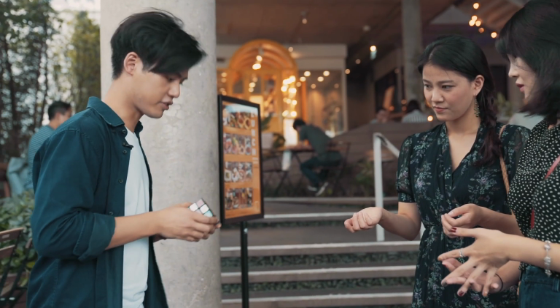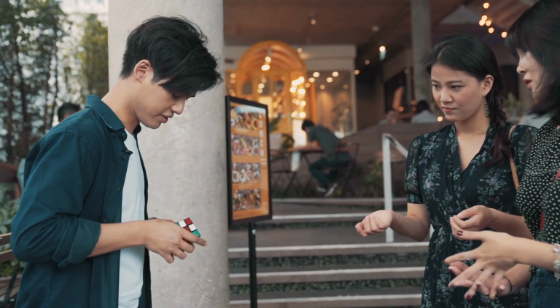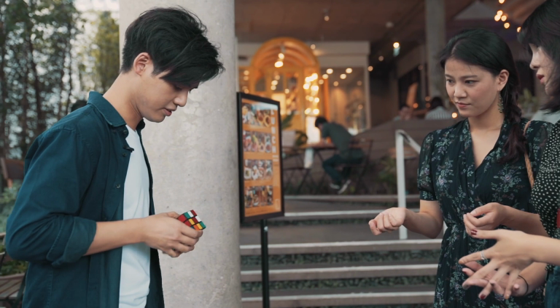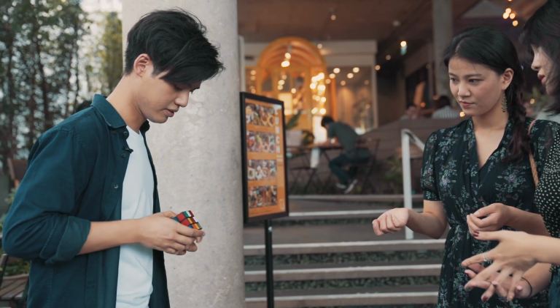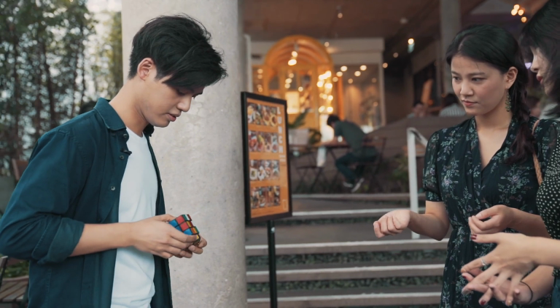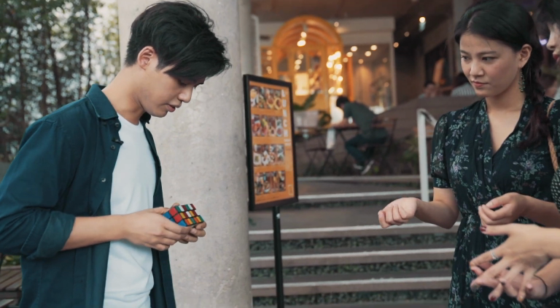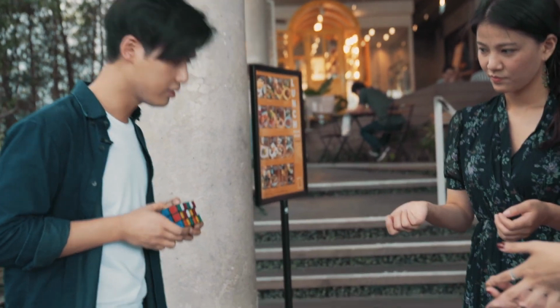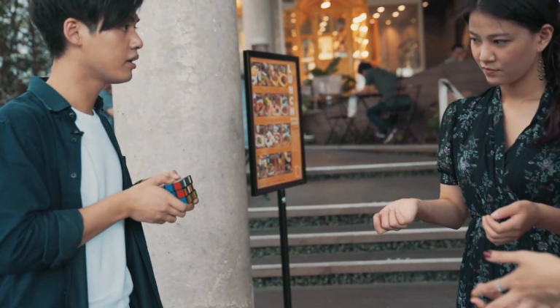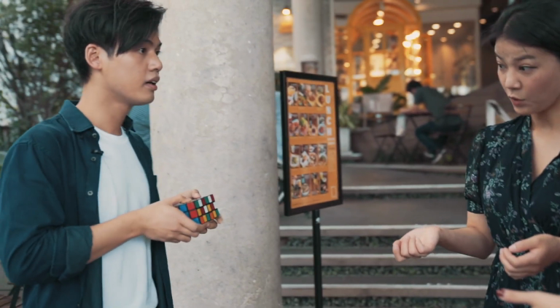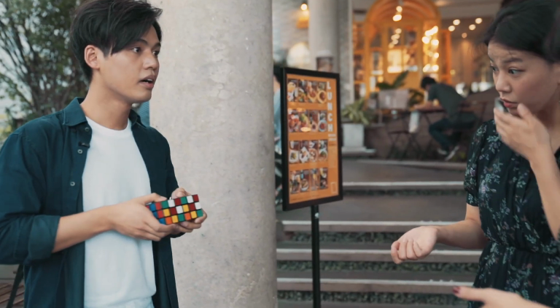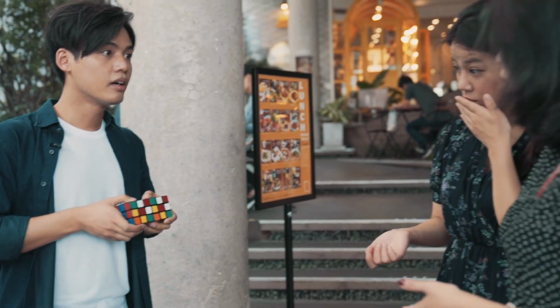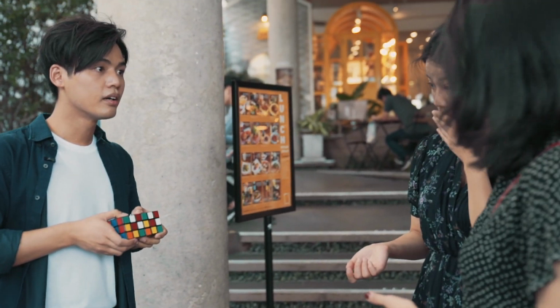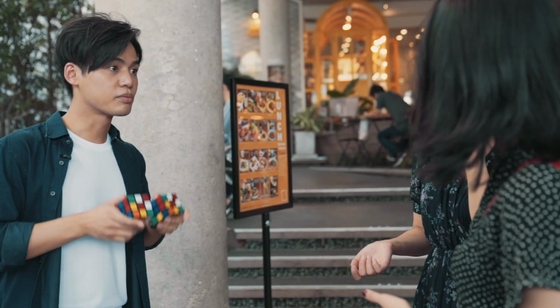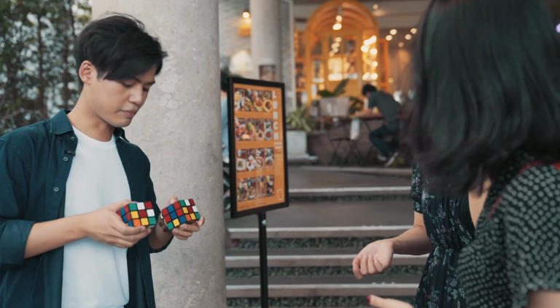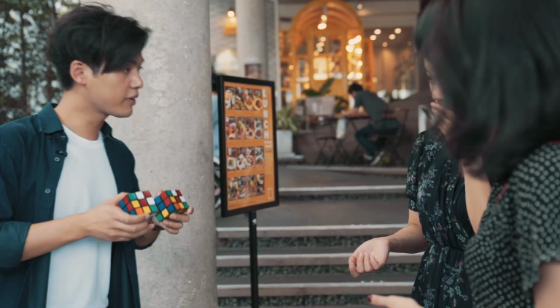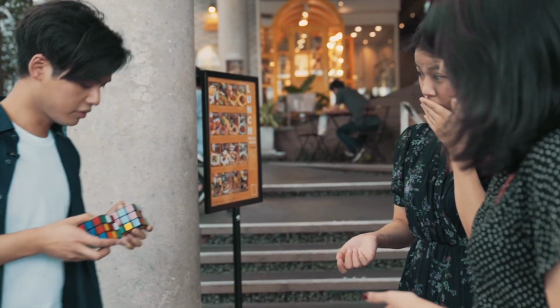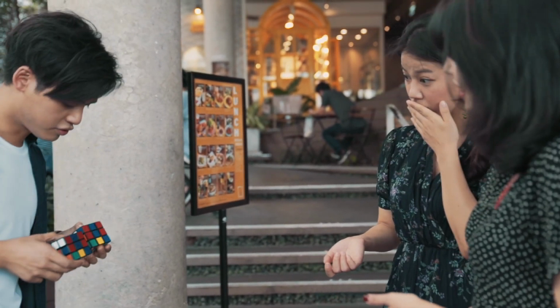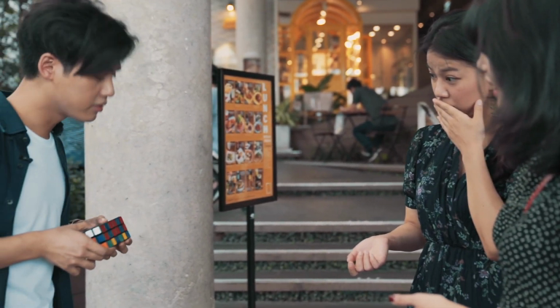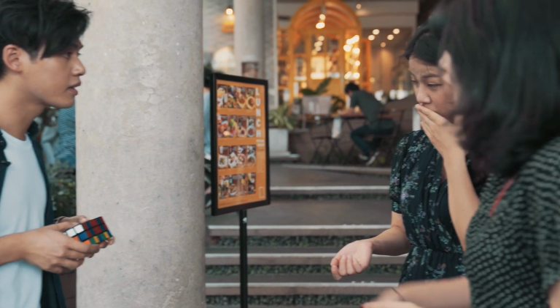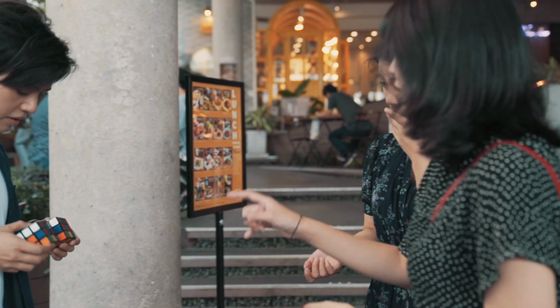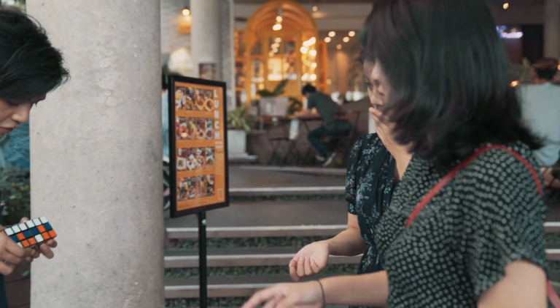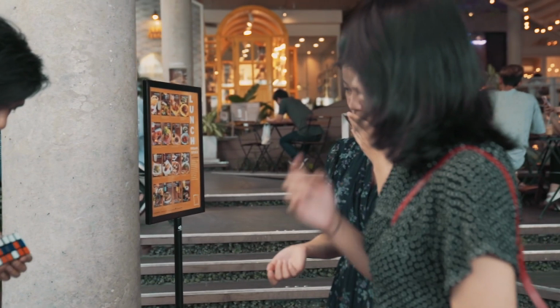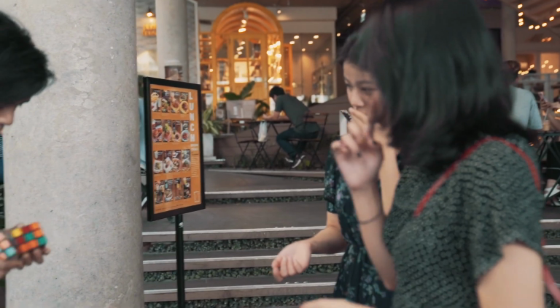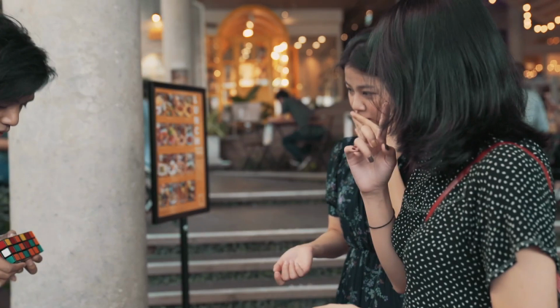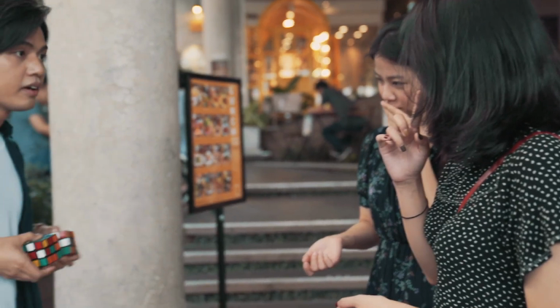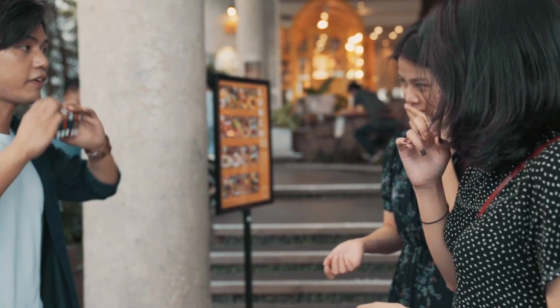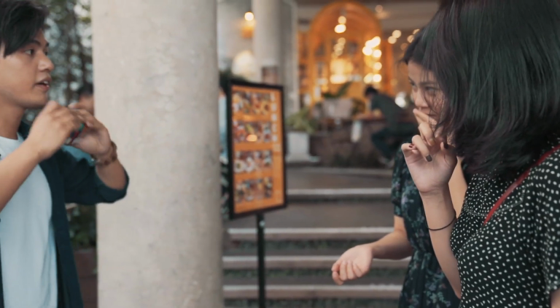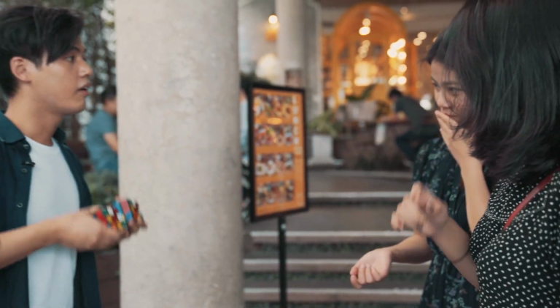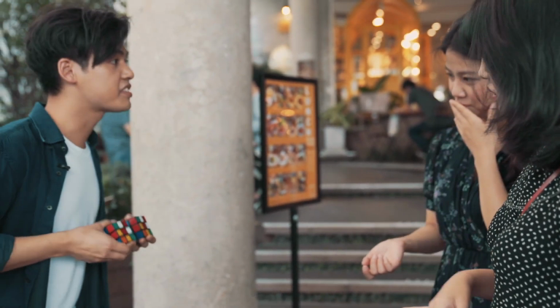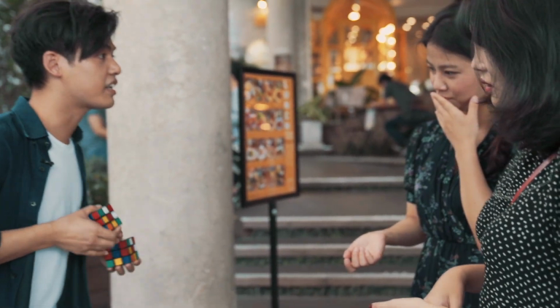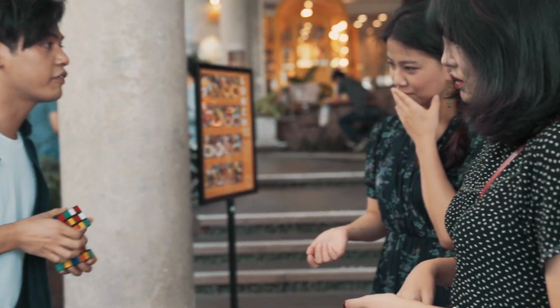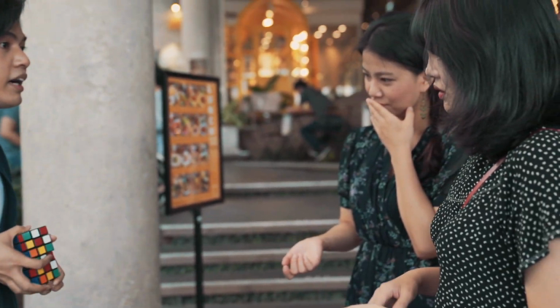But watch this. Look. There's one side — two, three, four, five — all six sides, perfect match.